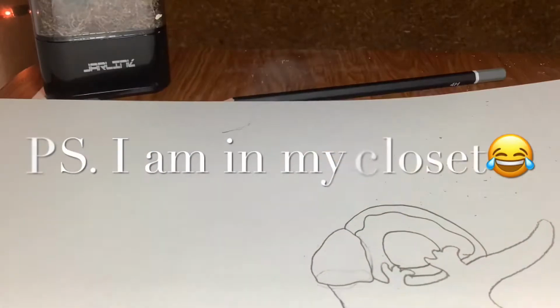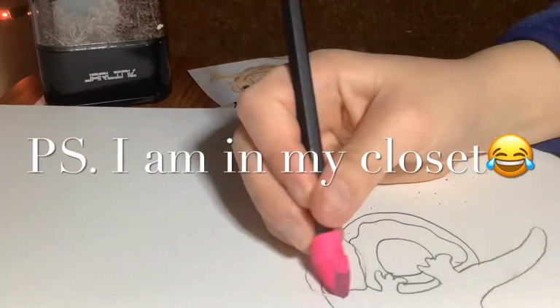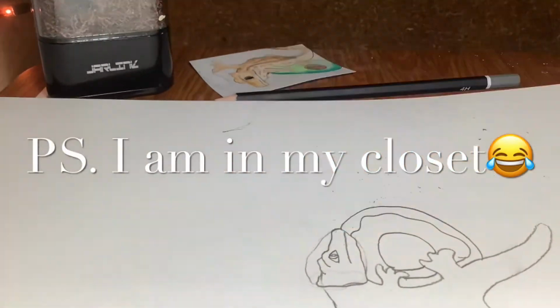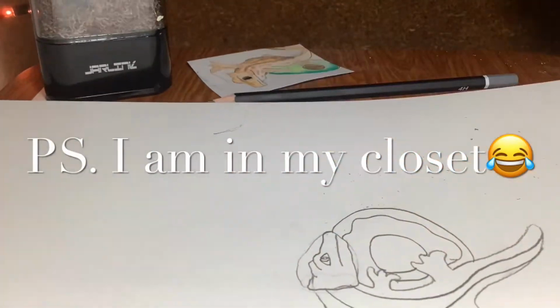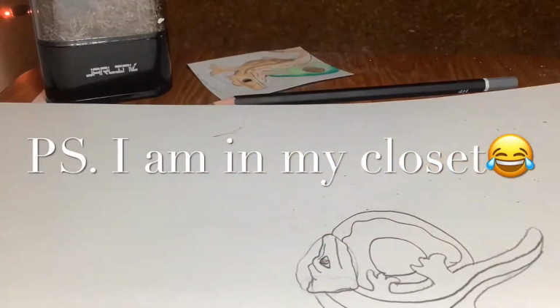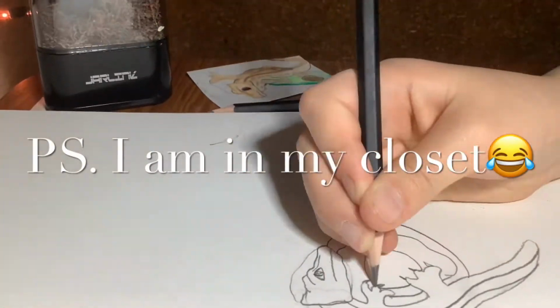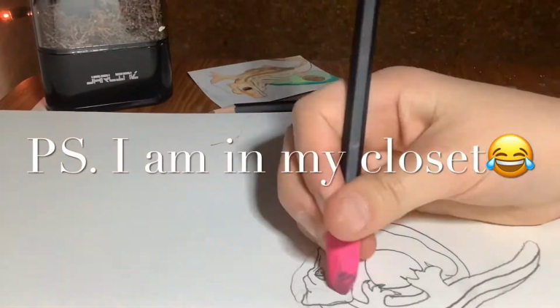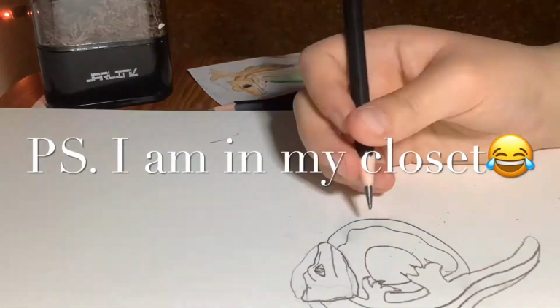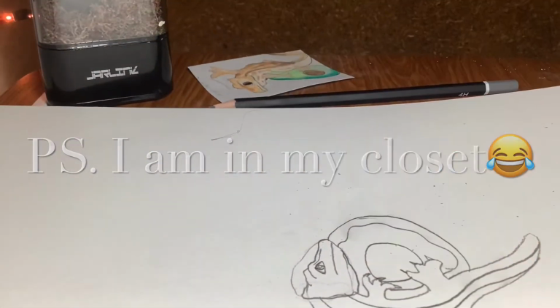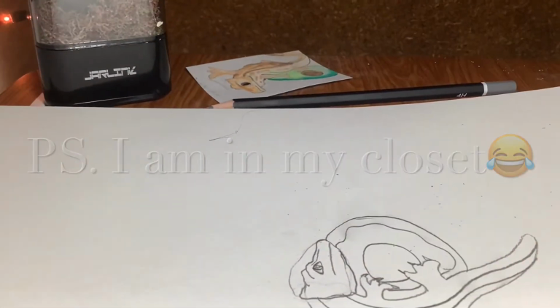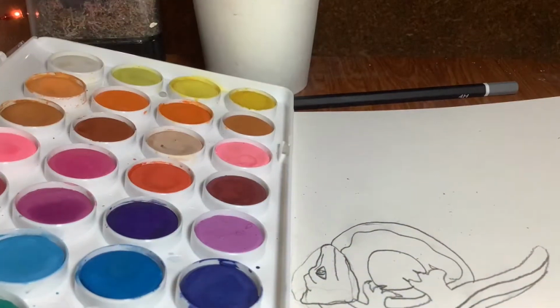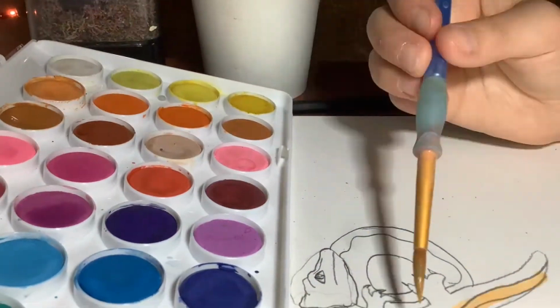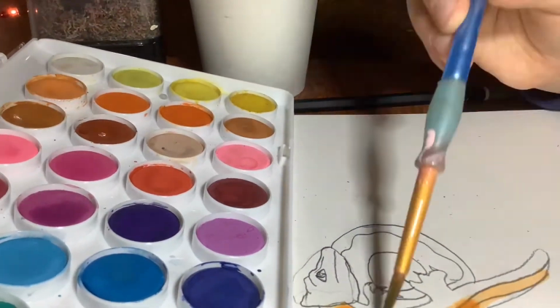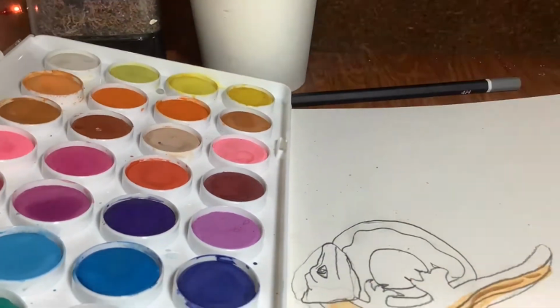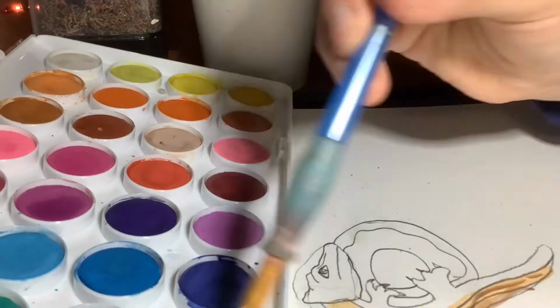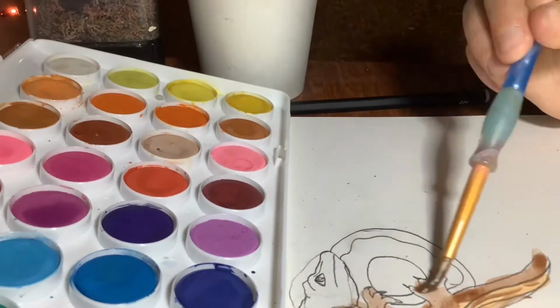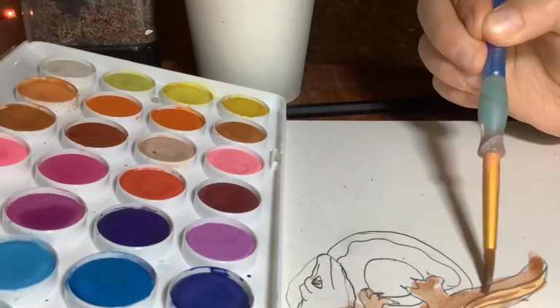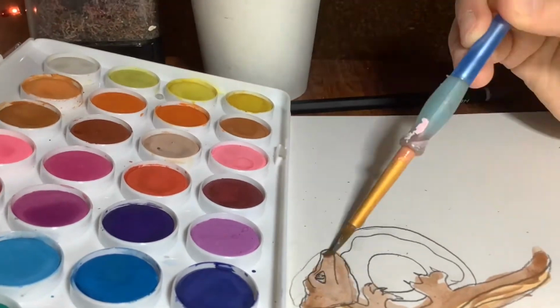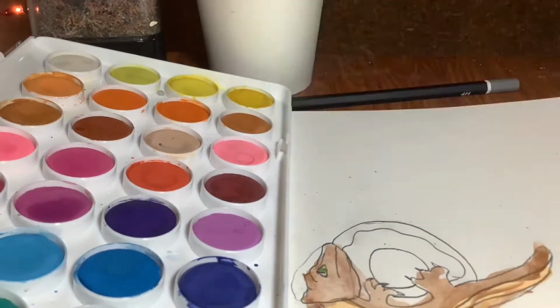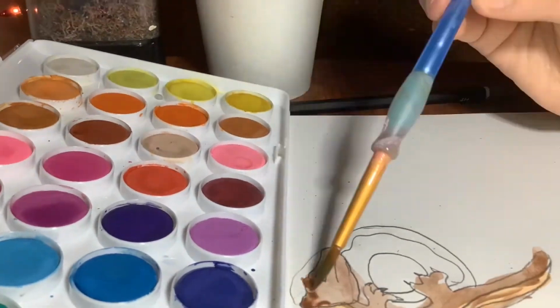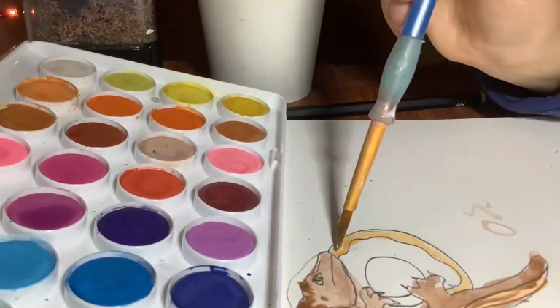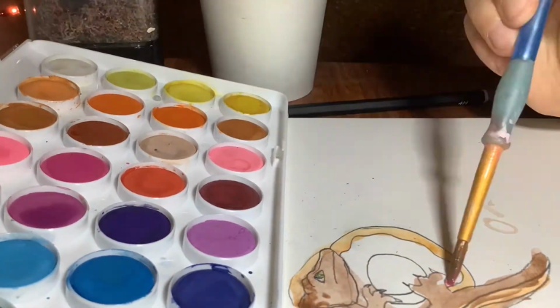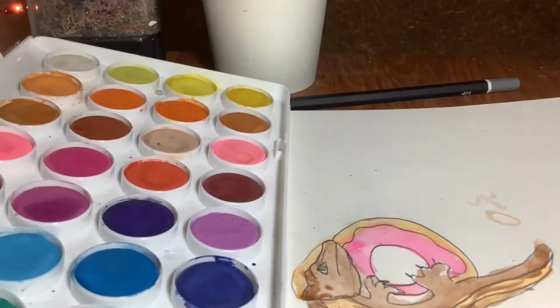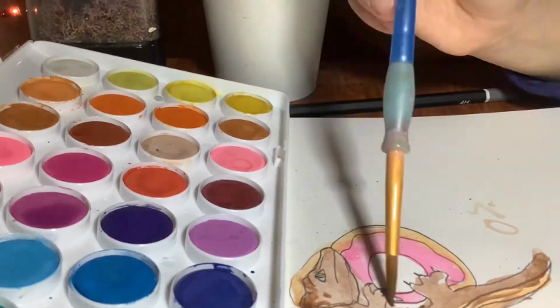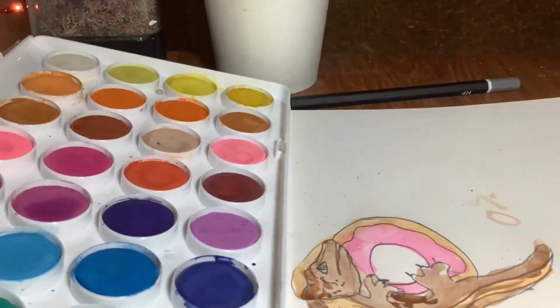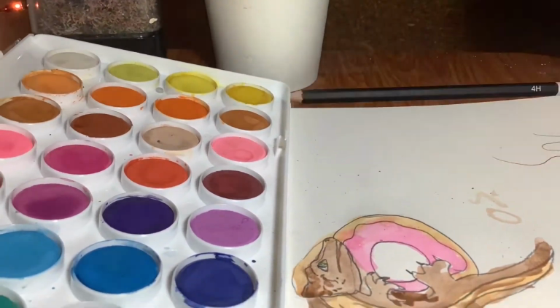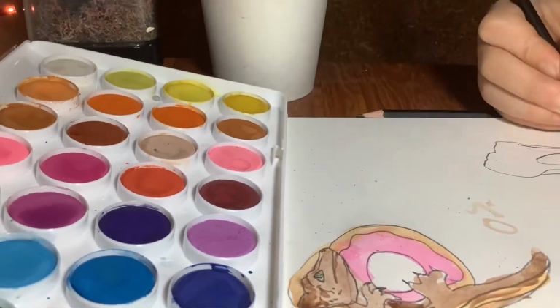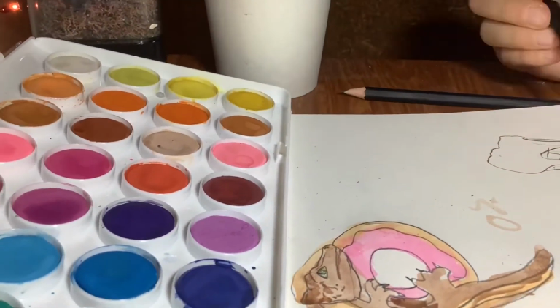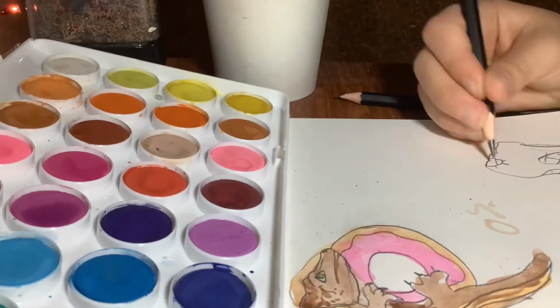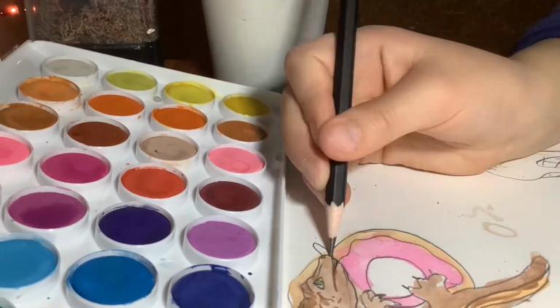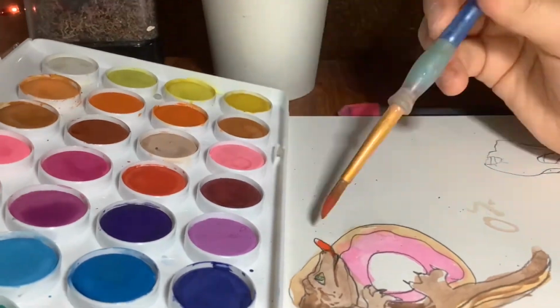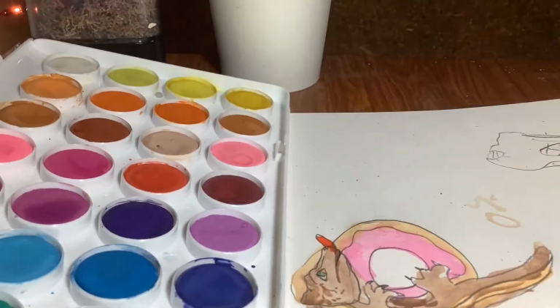Hi, guys. Today I'm going to be drawing a crested gecko and other things. My crested geckos are a very simple thing for me to draw. I do enjoy it.